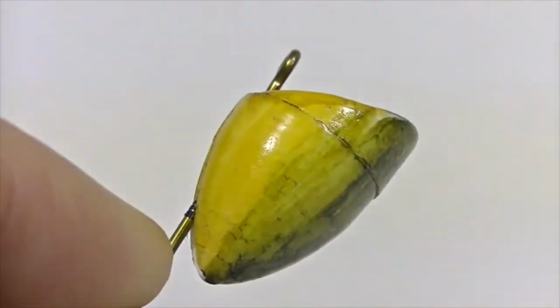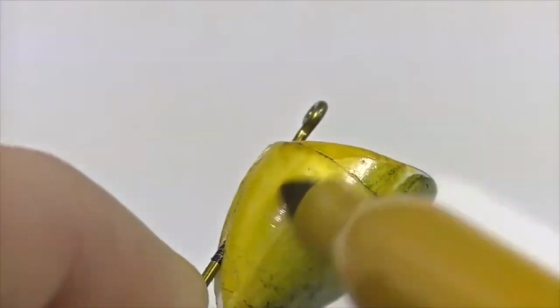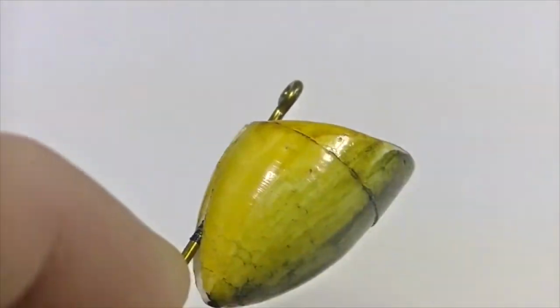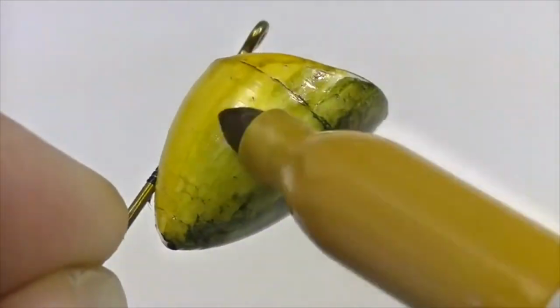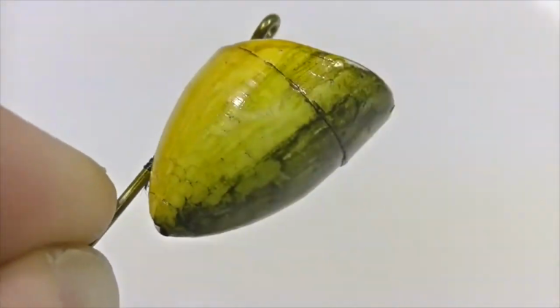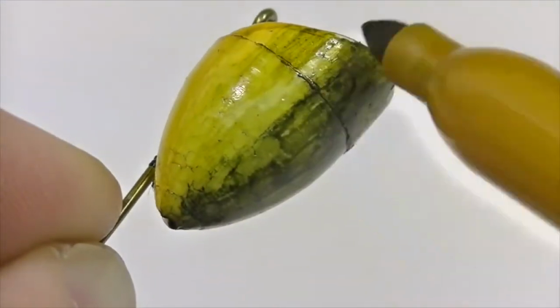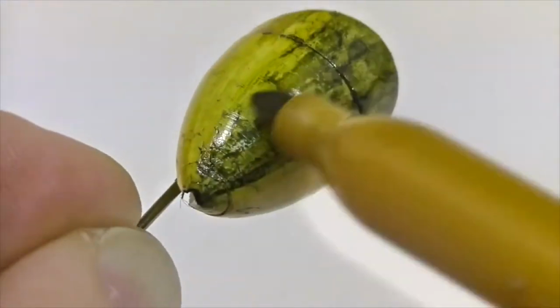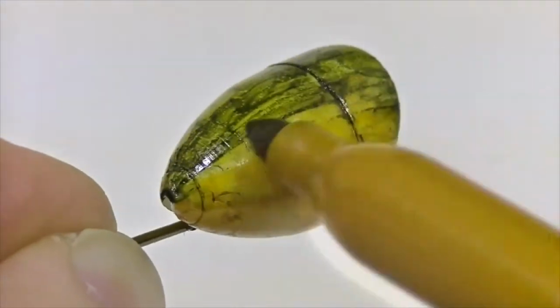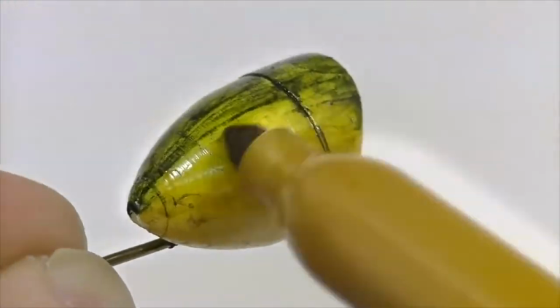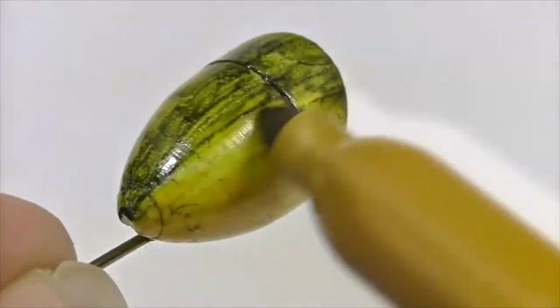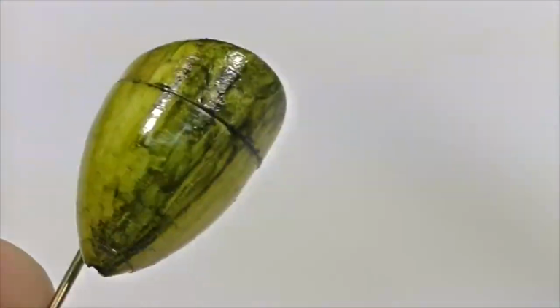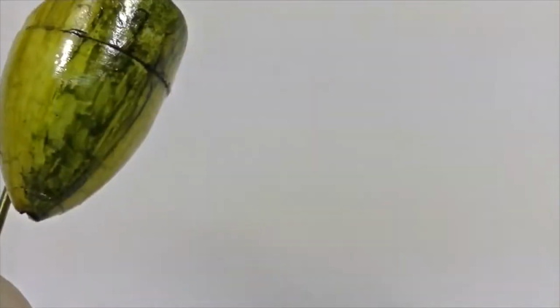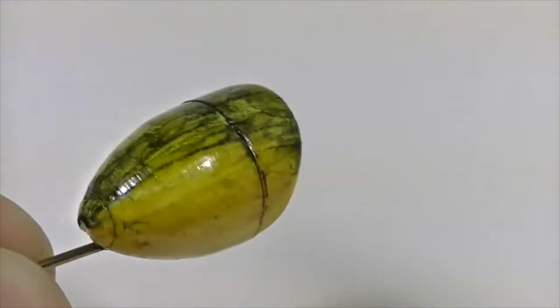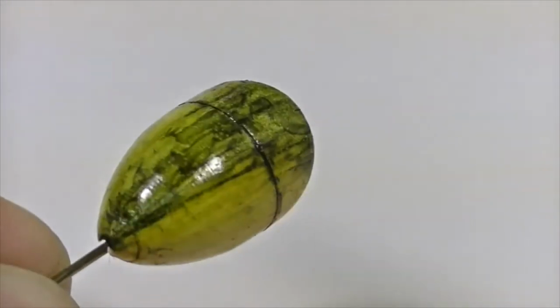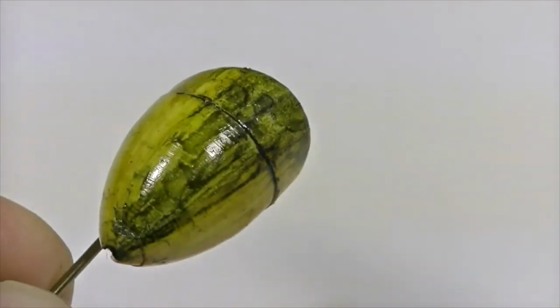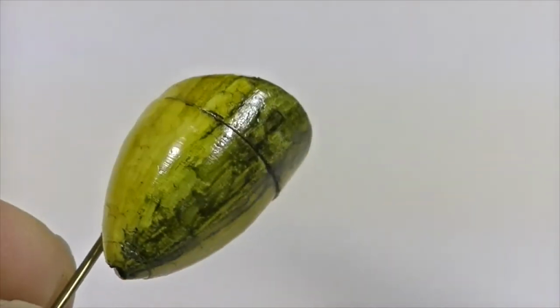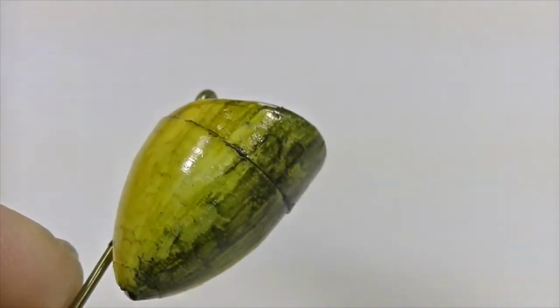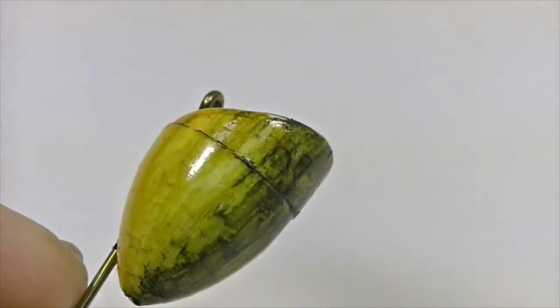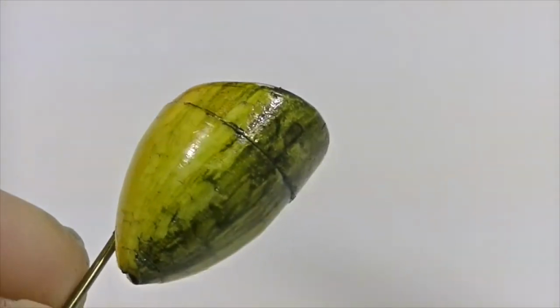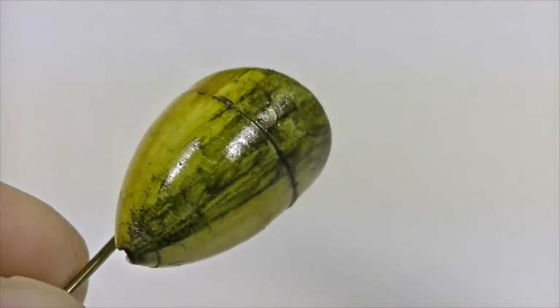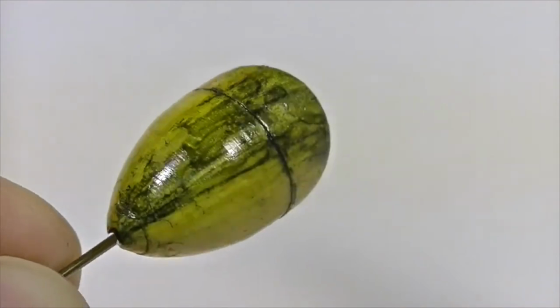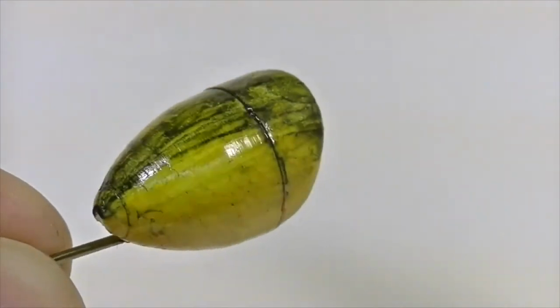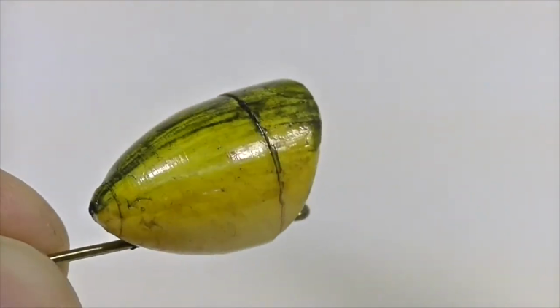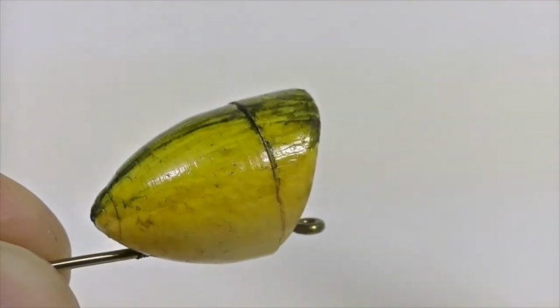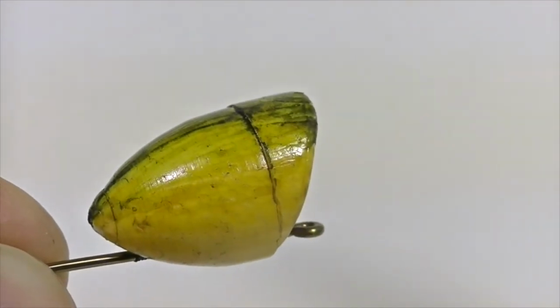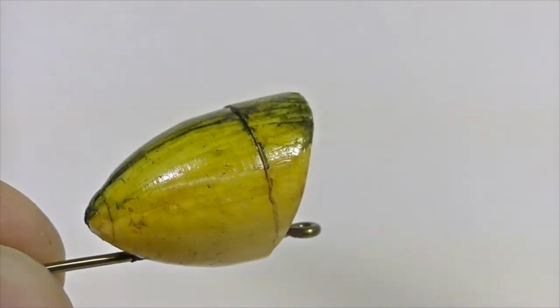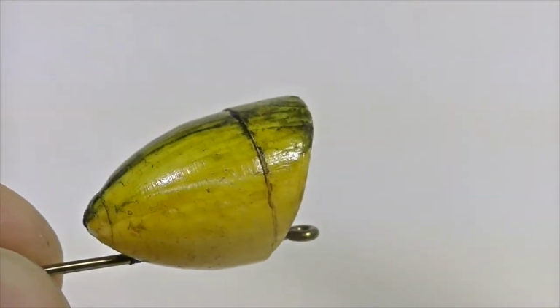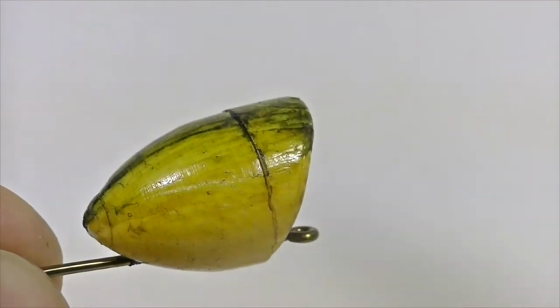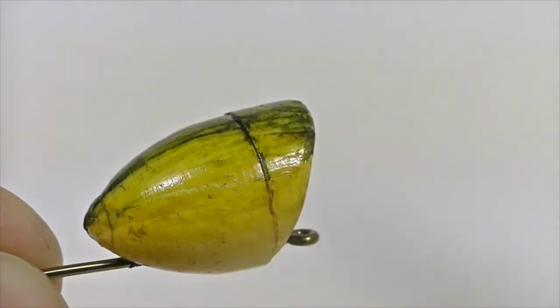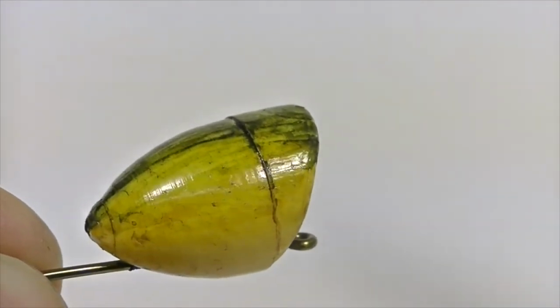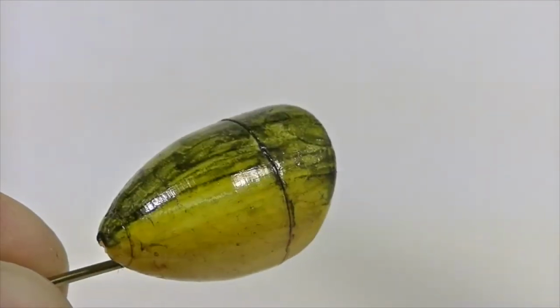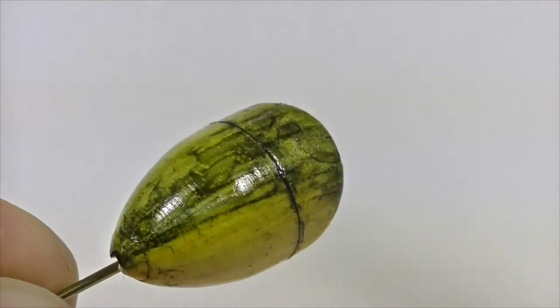Be sure to do this on both sides of the popper body to make them as equal as possible. When you're finished with the coloring process, you've actually got a done popper — all you'd need to do is stick some eyes on either side, epoxy the head, and wait for it to dry. But if you want to take it a step further, it's easy to do that — let me show you how.